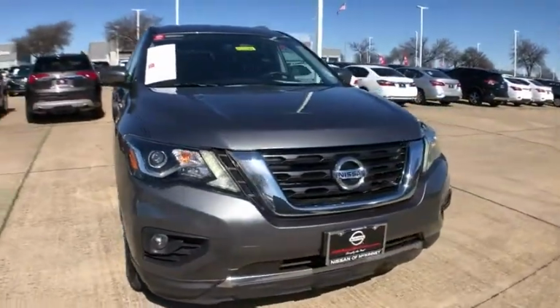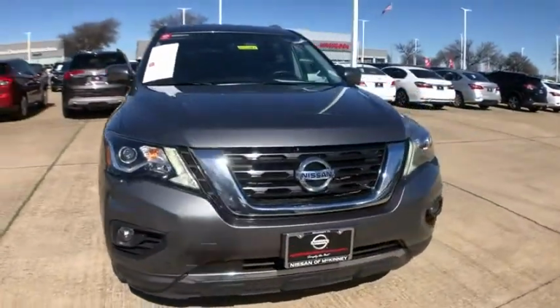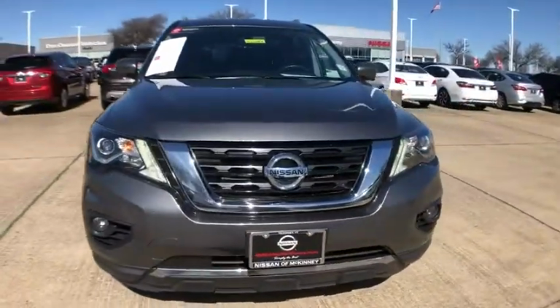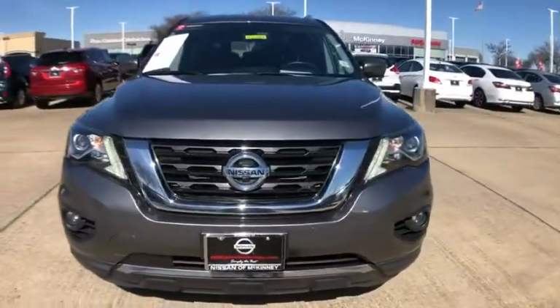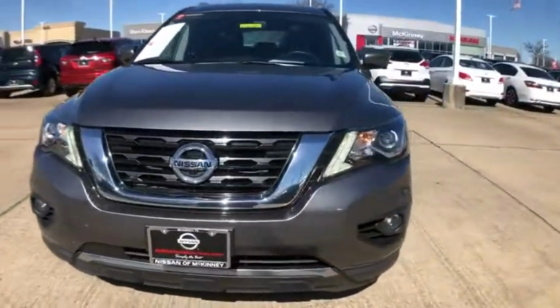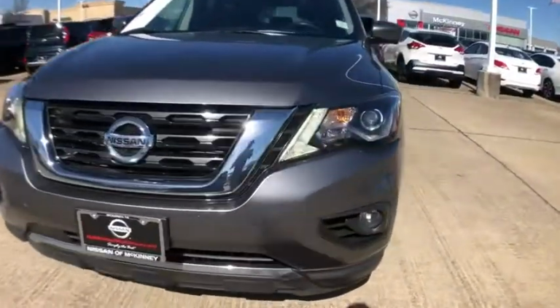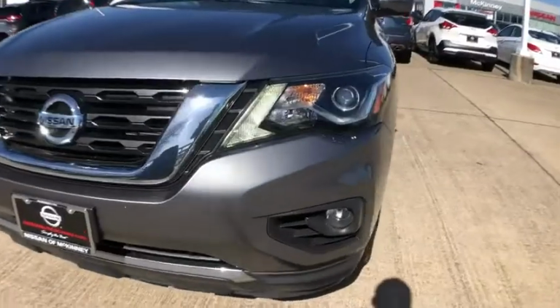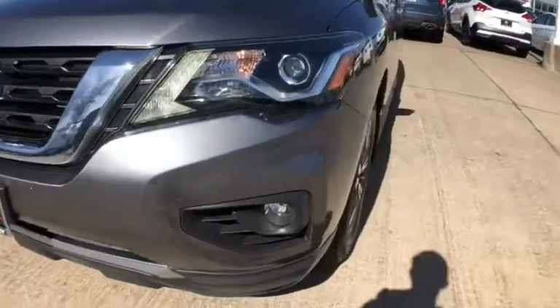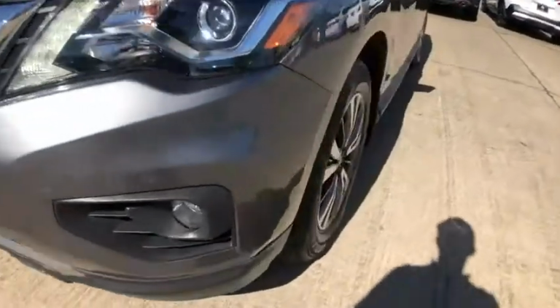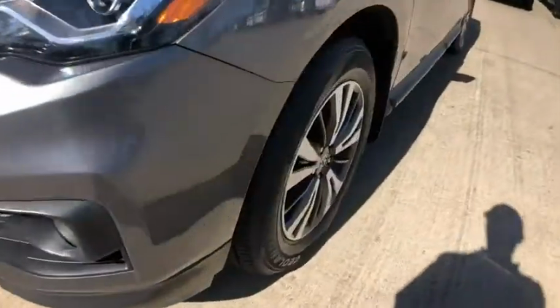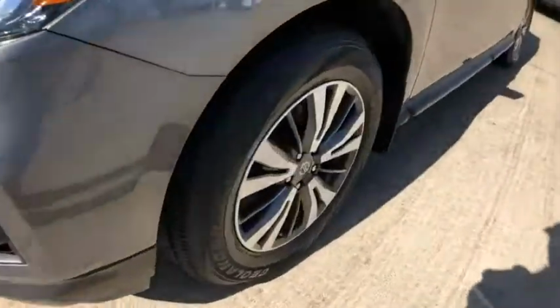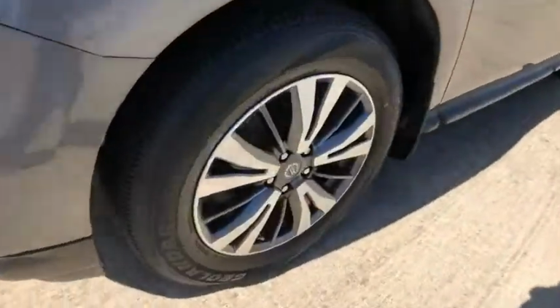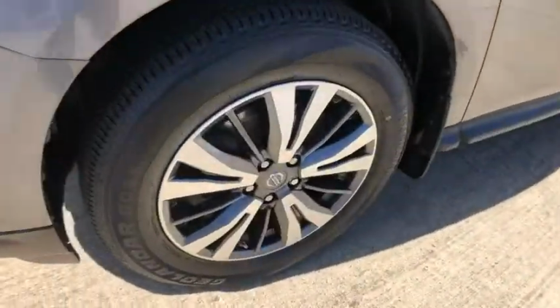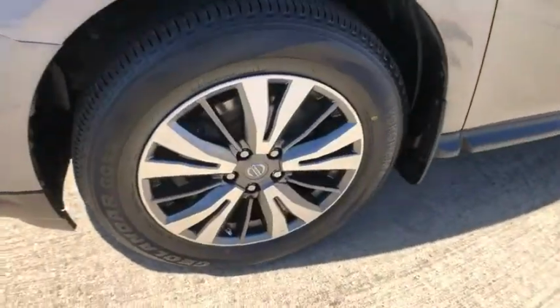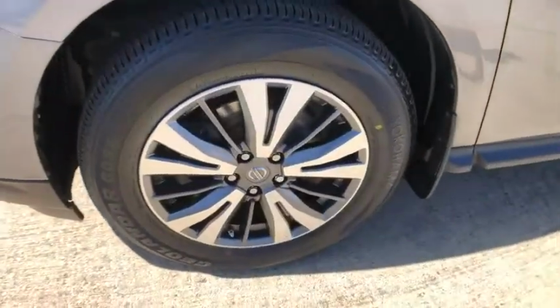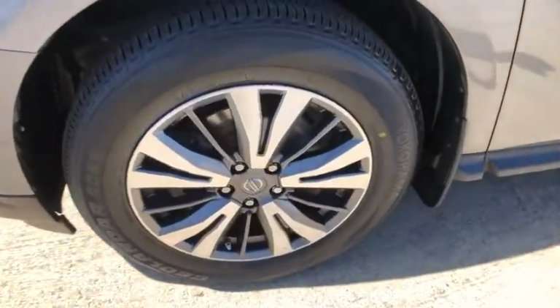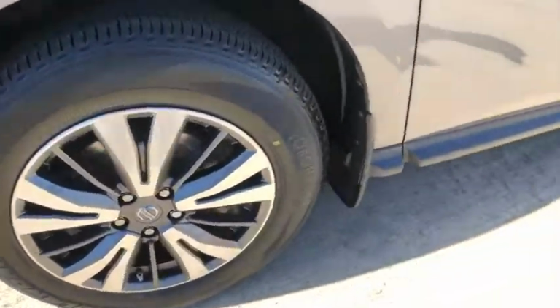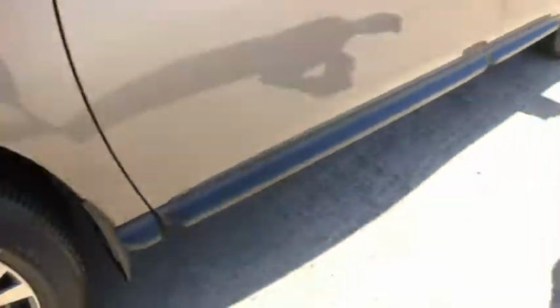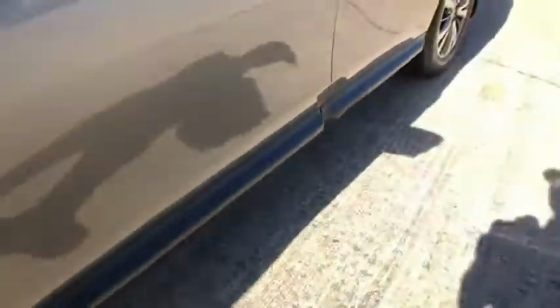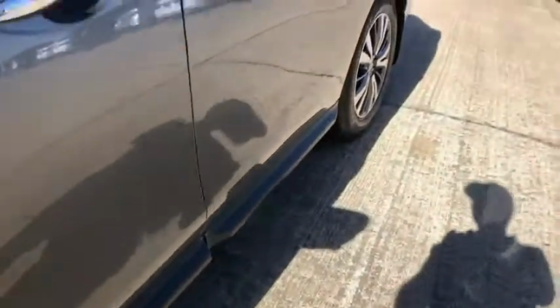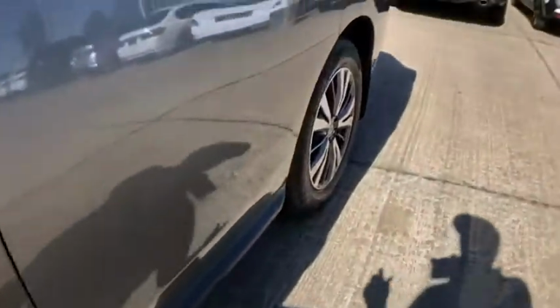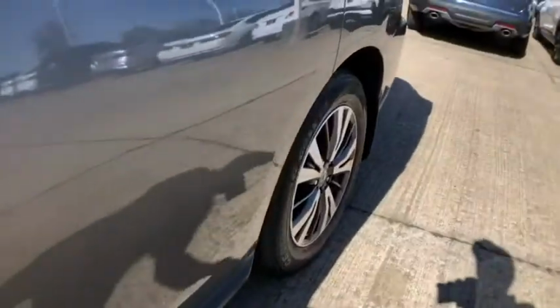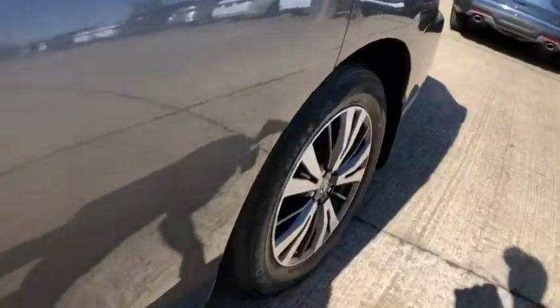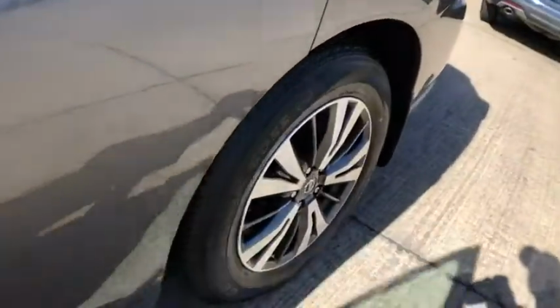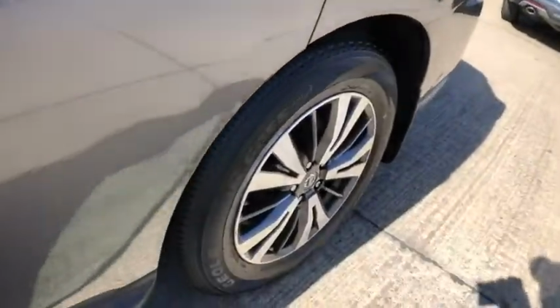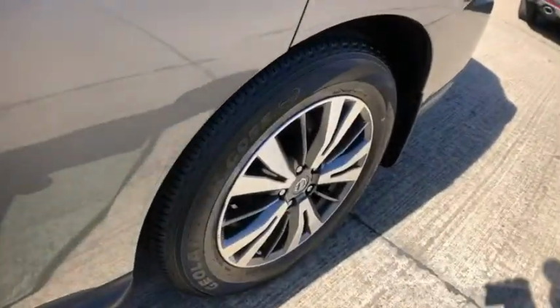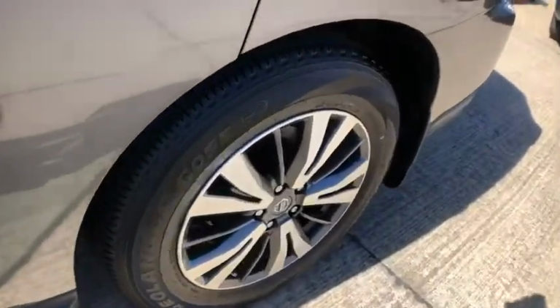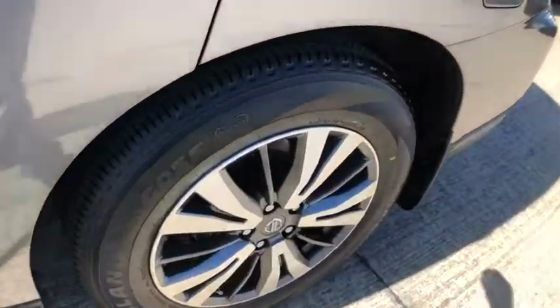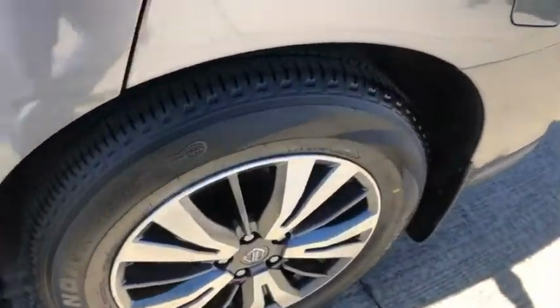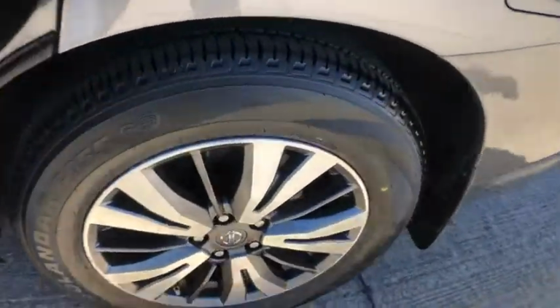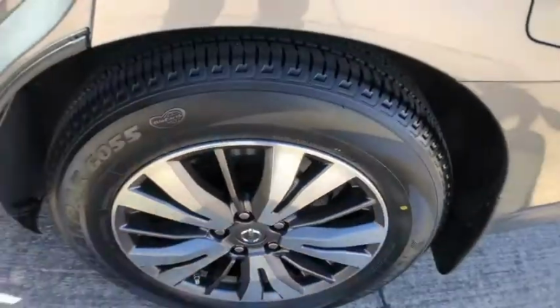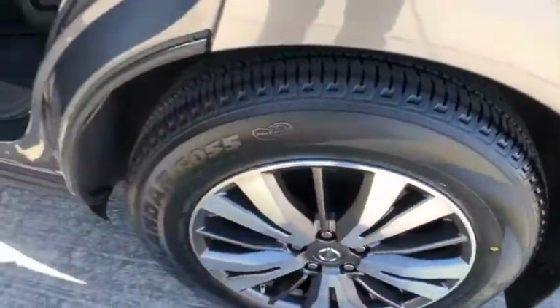Power liftgate, navigation system, traction control, heated seats, Bose sound system, backup camera, power passenger seat, dual airbags, leather wrapped steering wheel, power steering.